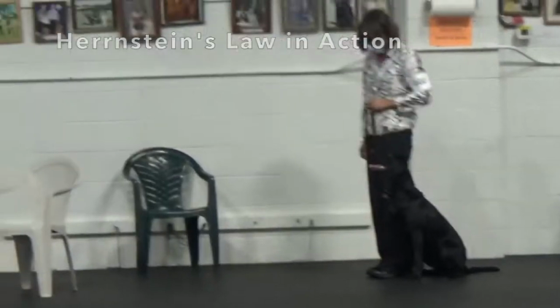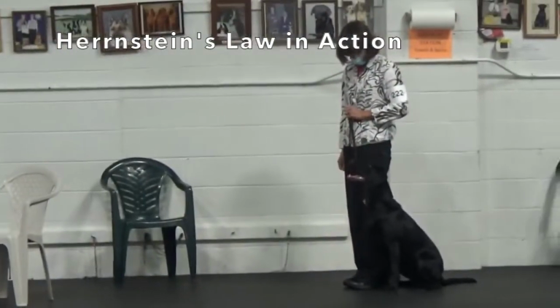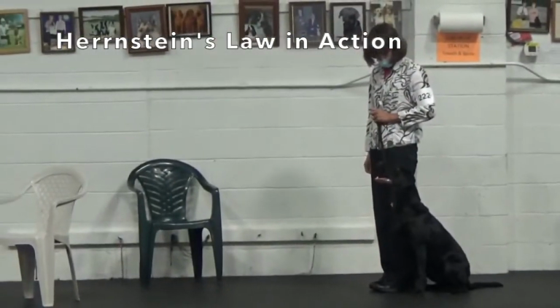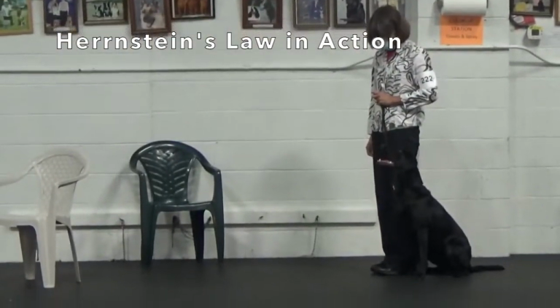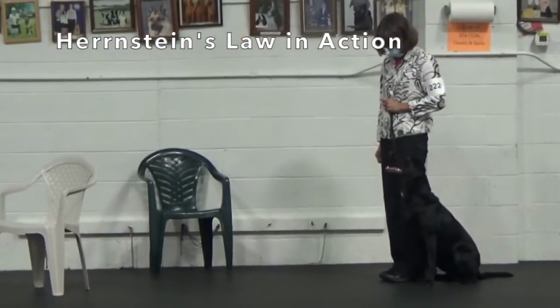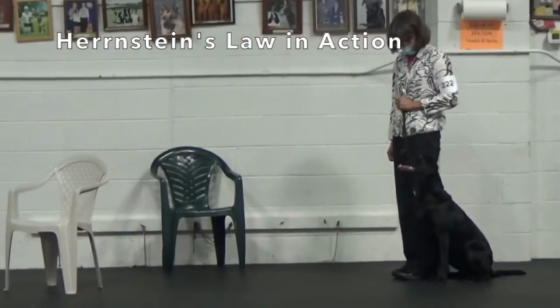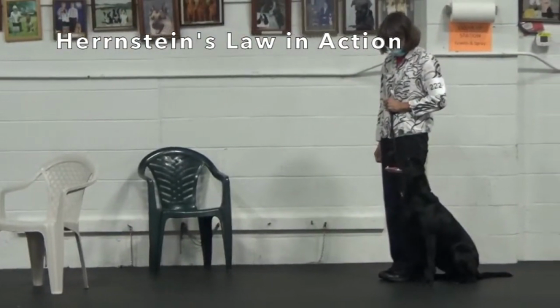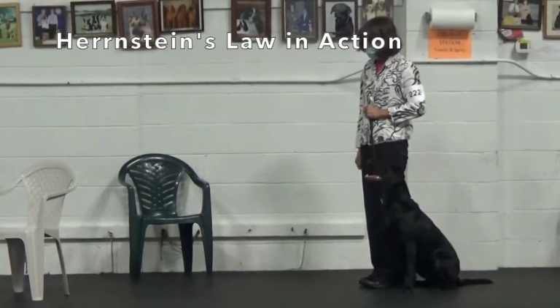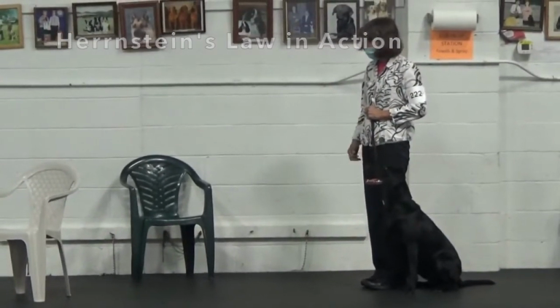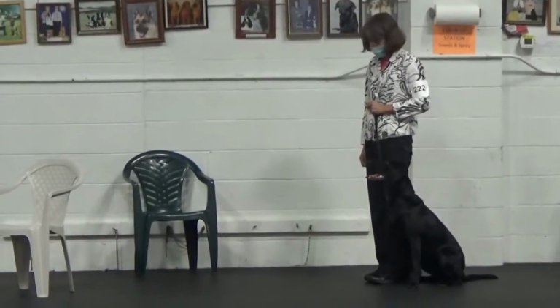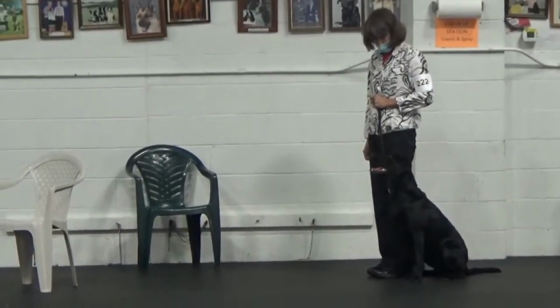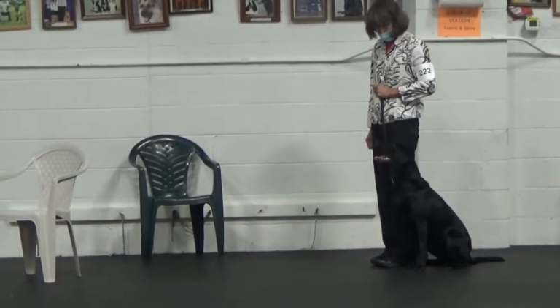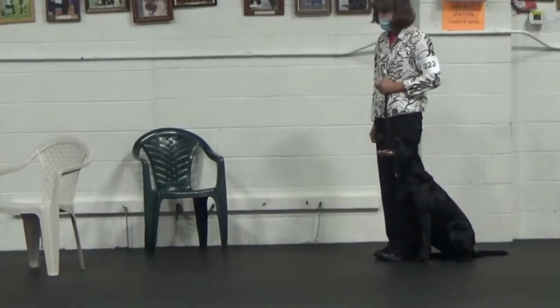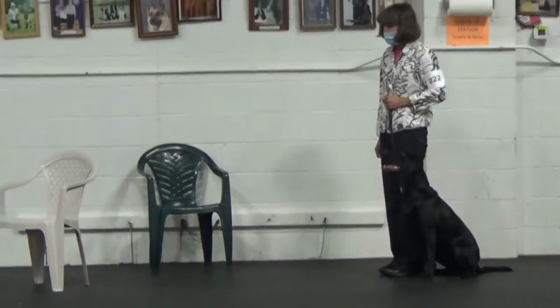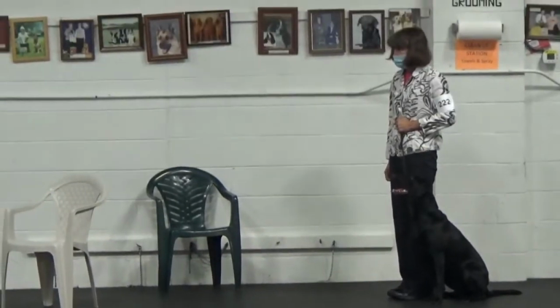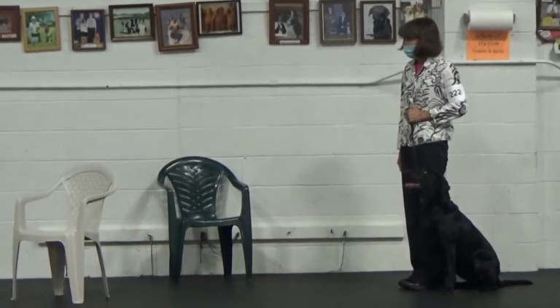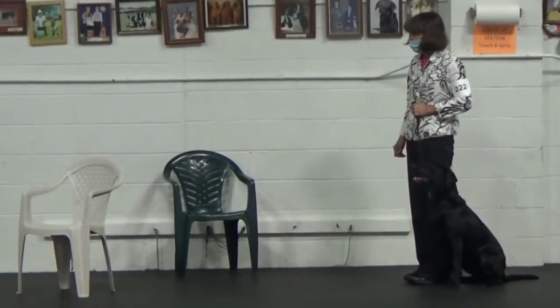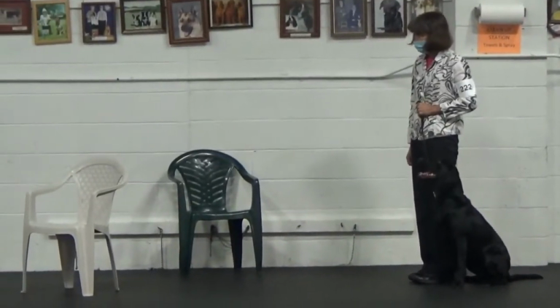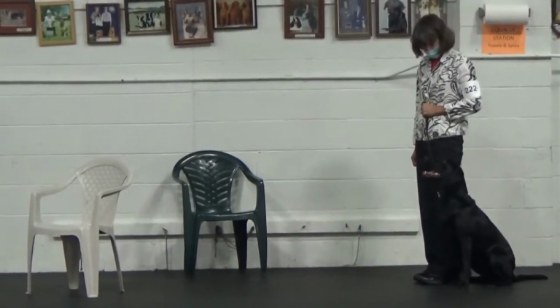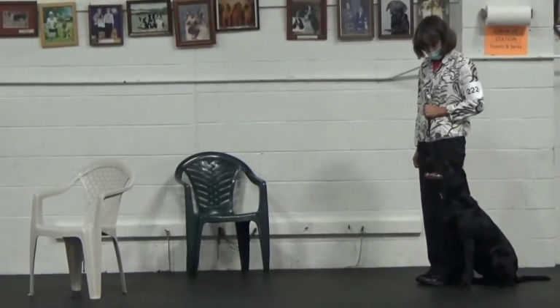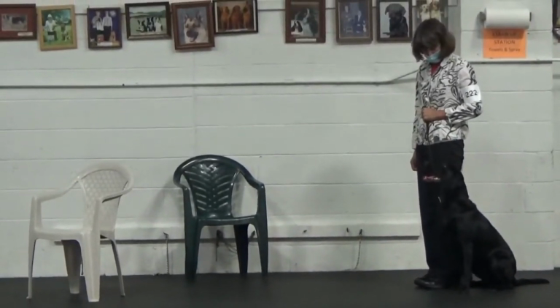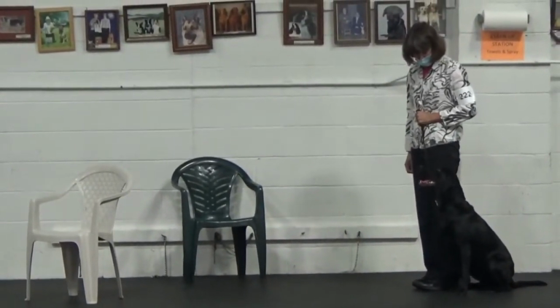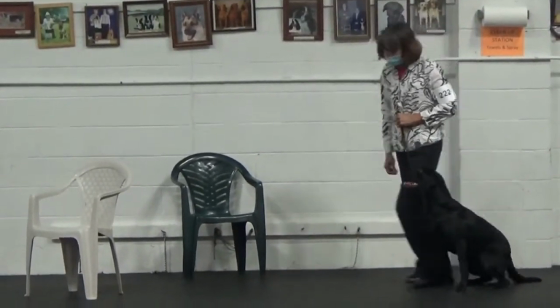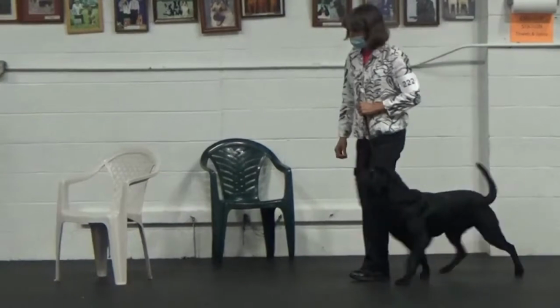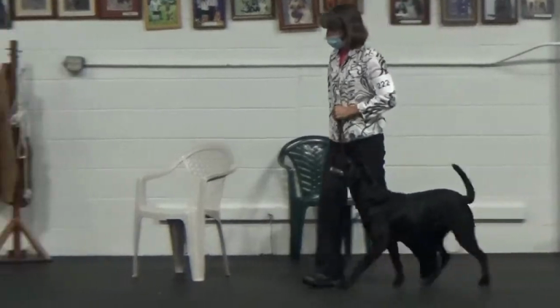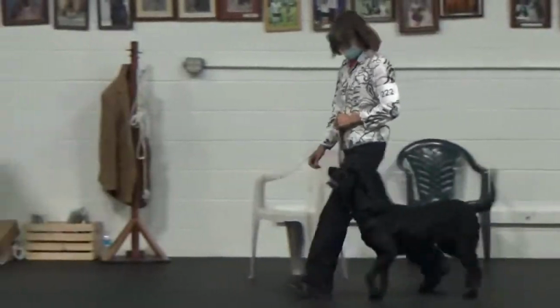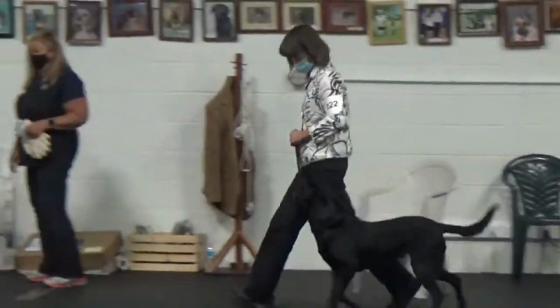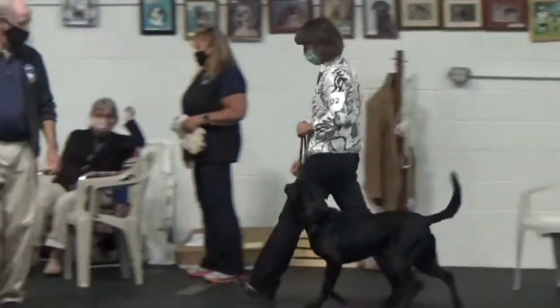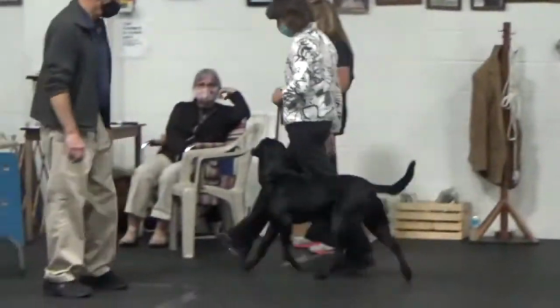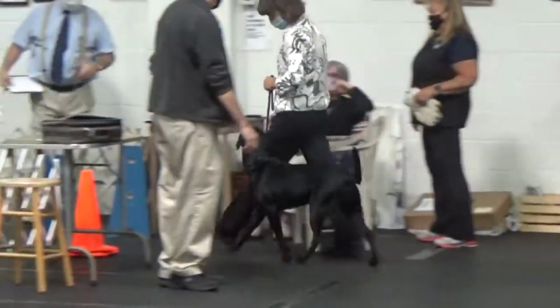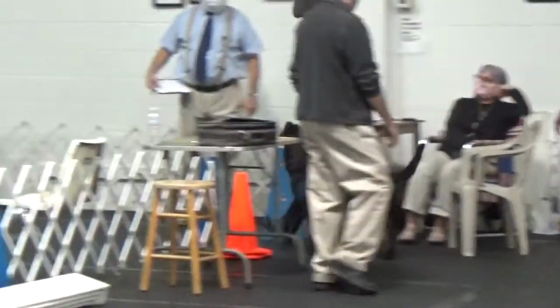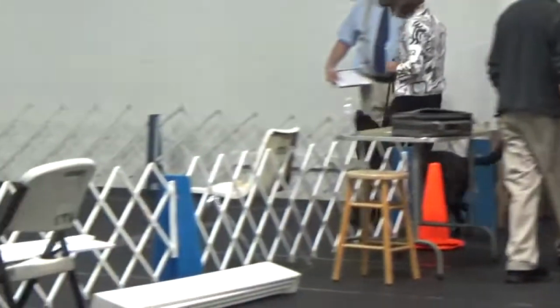Hi, this is Connie Cleveland. Last weekend I had the opportunity to show M in utility for the first time and she failed, but I want to take this opportunity to show you a perfect example of Herrnstein's matching law.